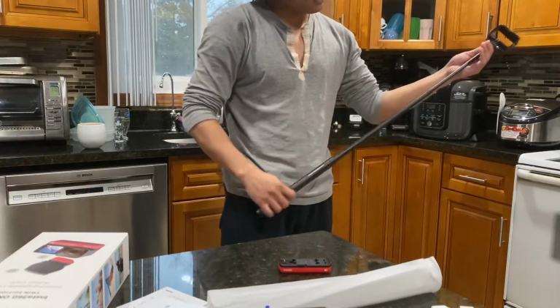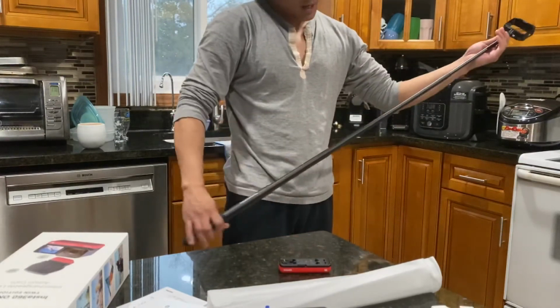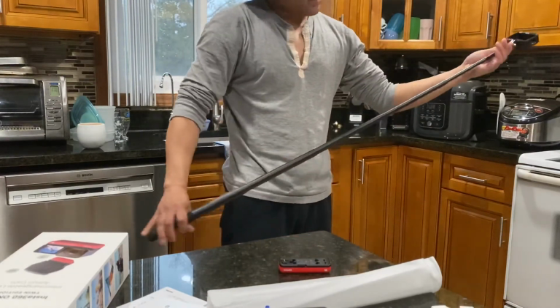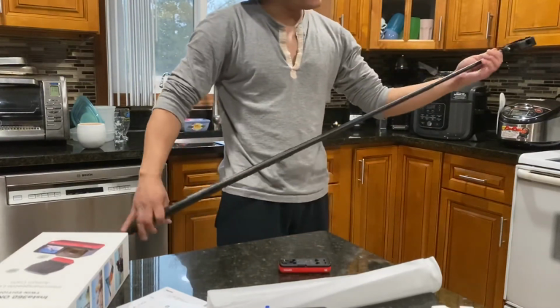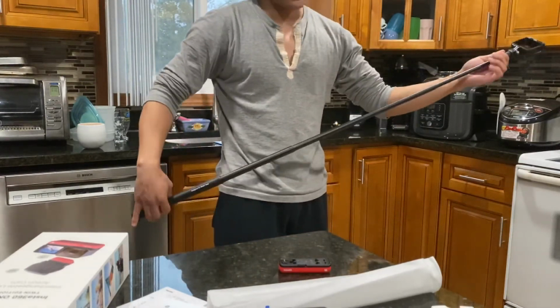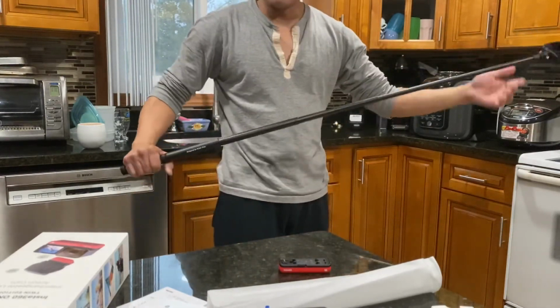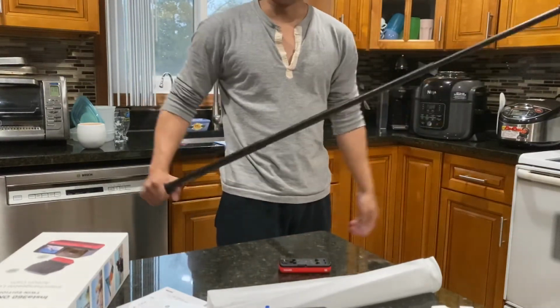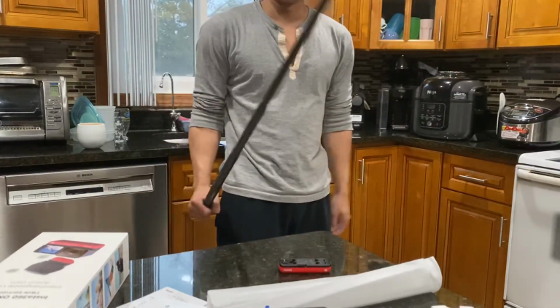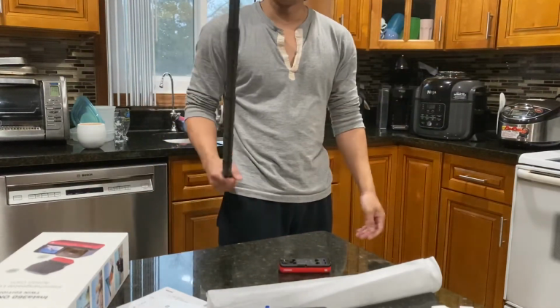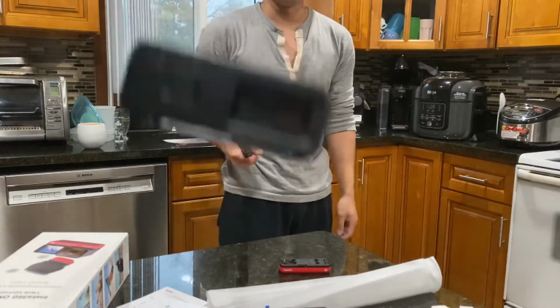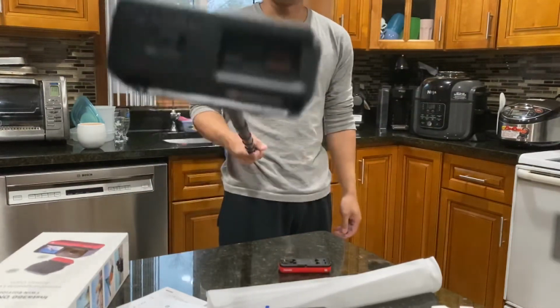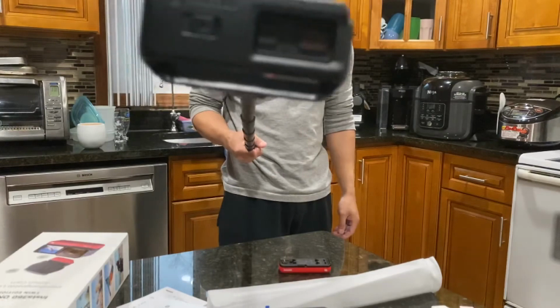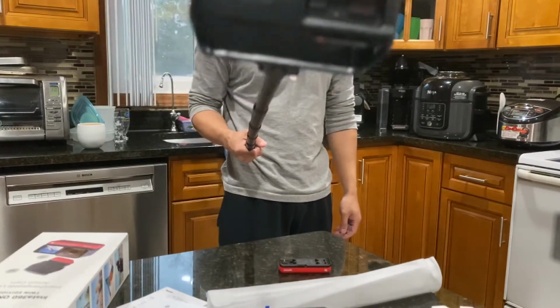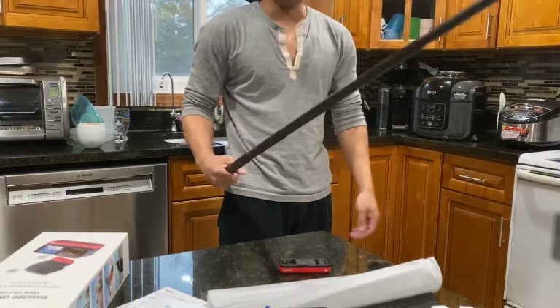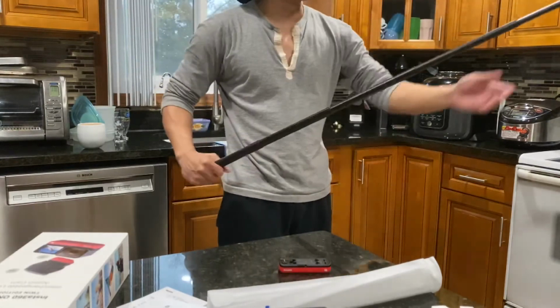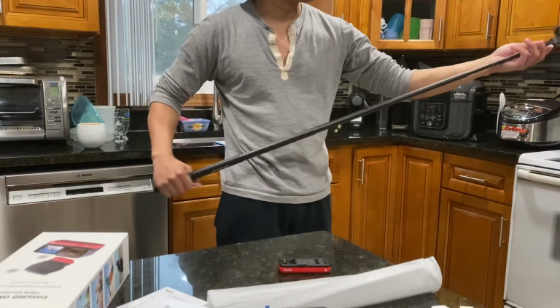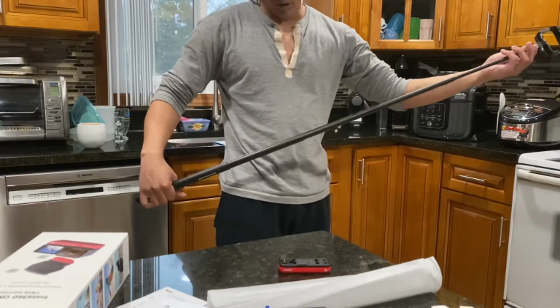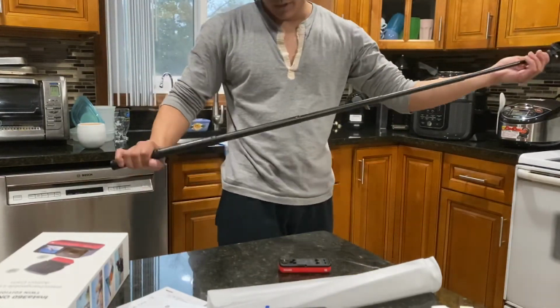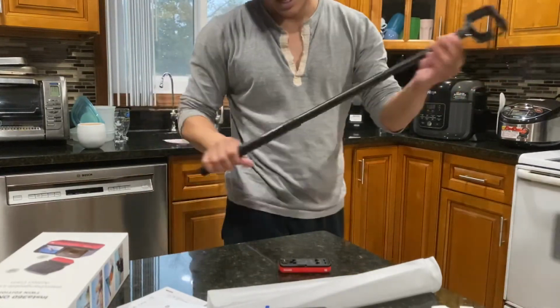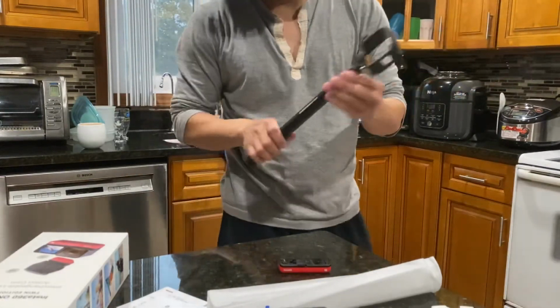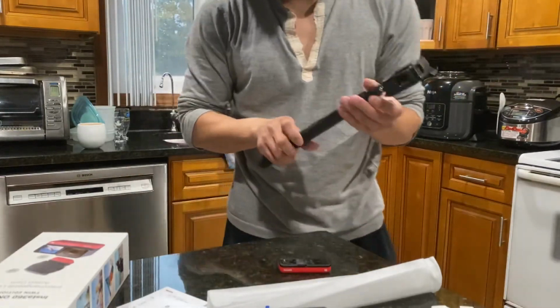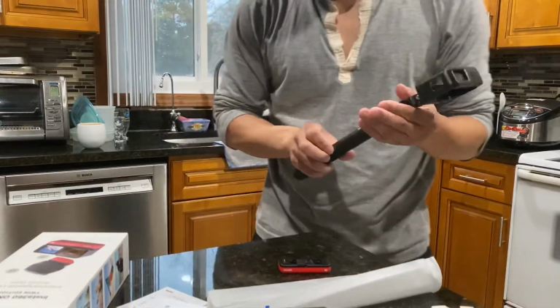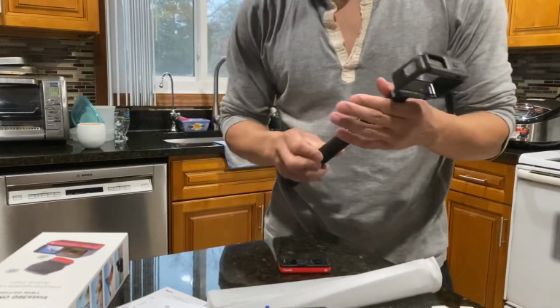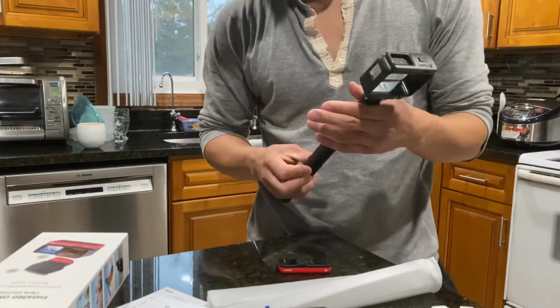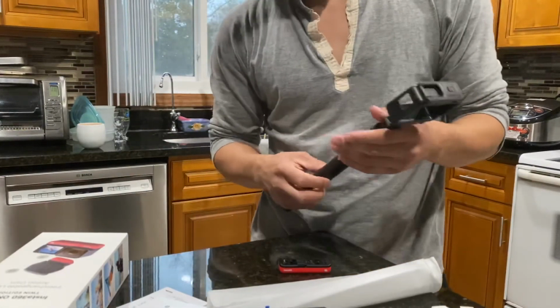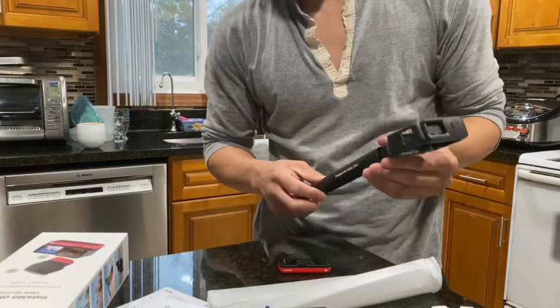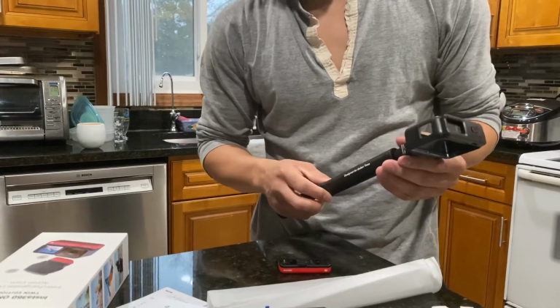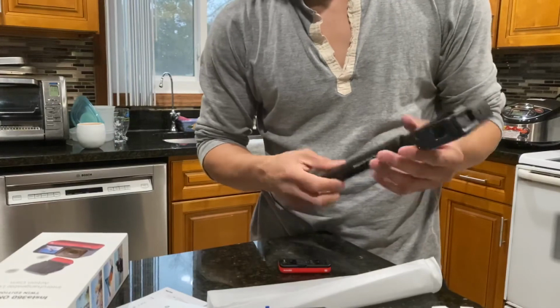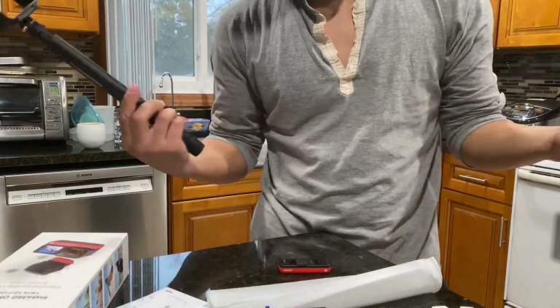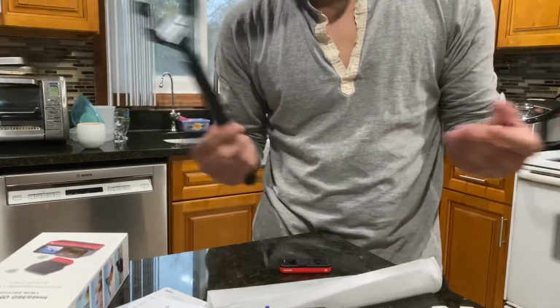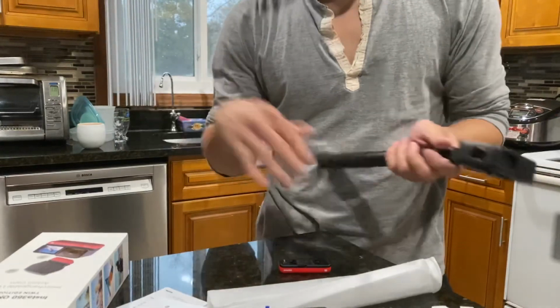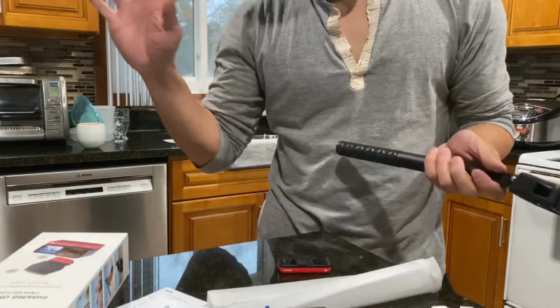That is the unboxing for the 360 cam. I hope you guys enjoyed this. I probably won't even do a review for this, to be honest. Thank you guys.